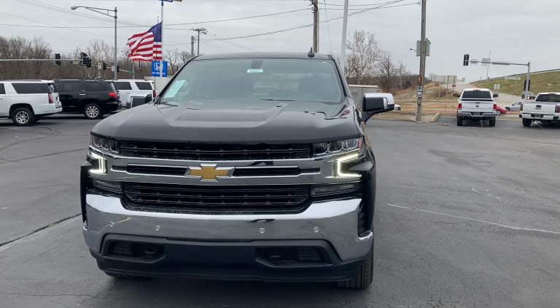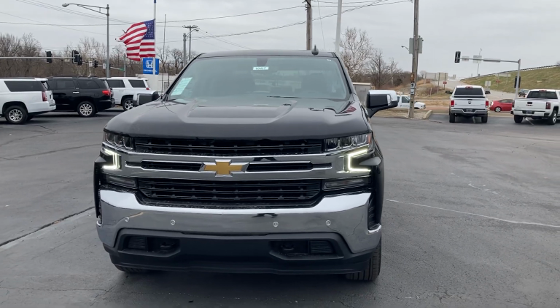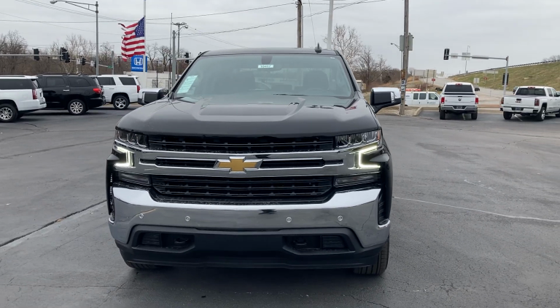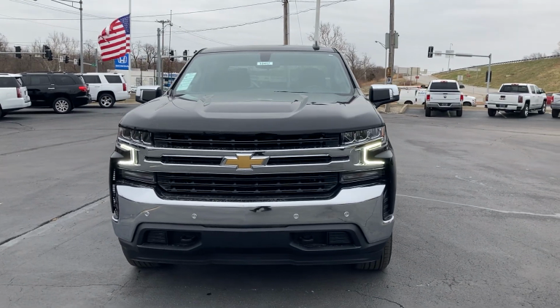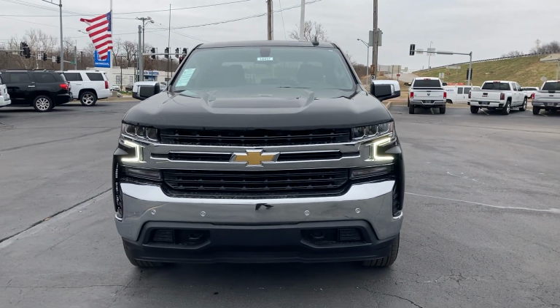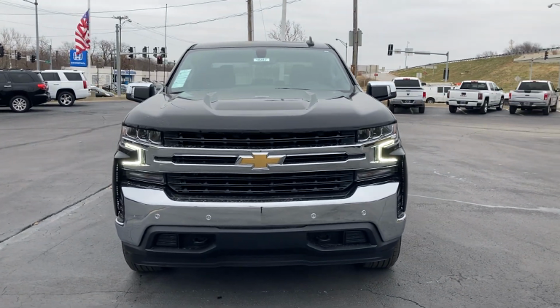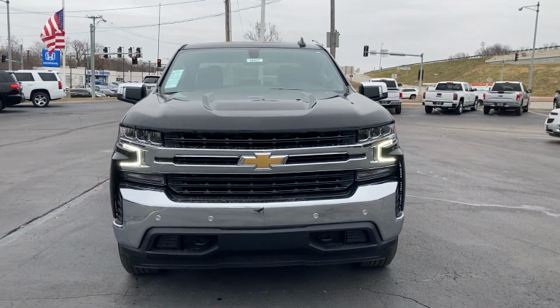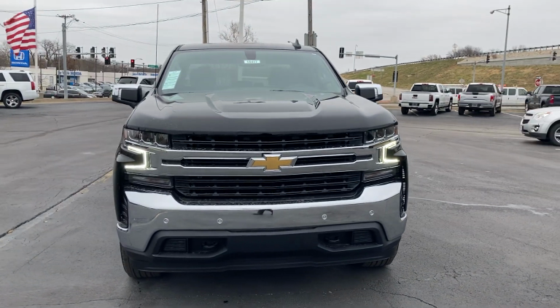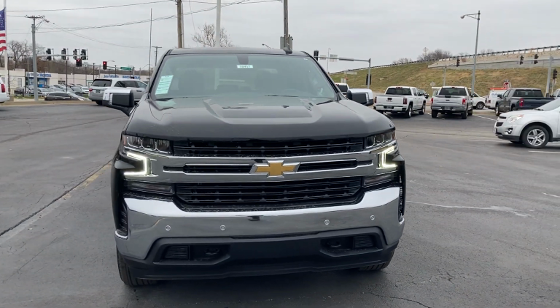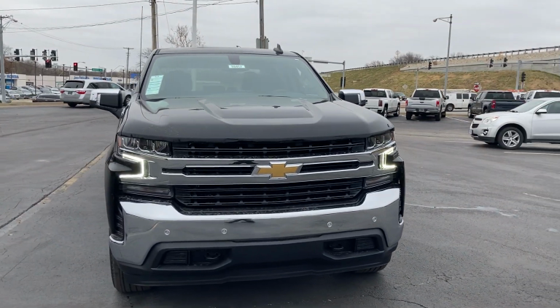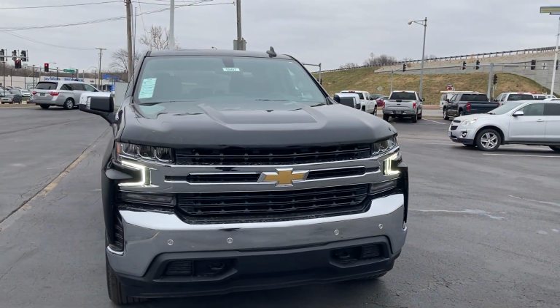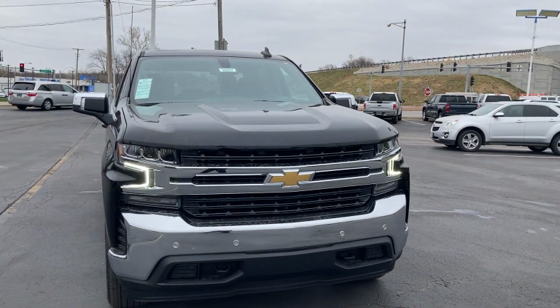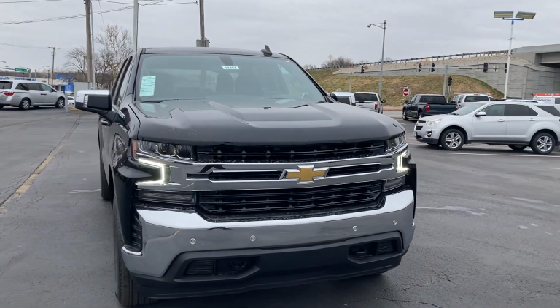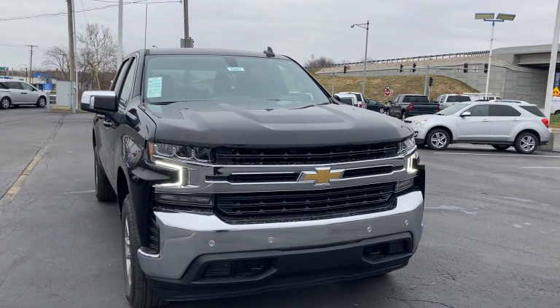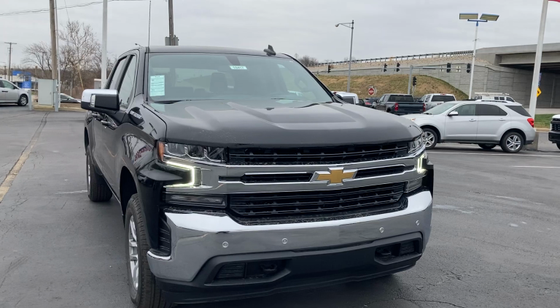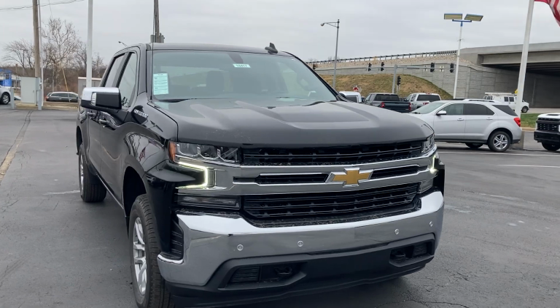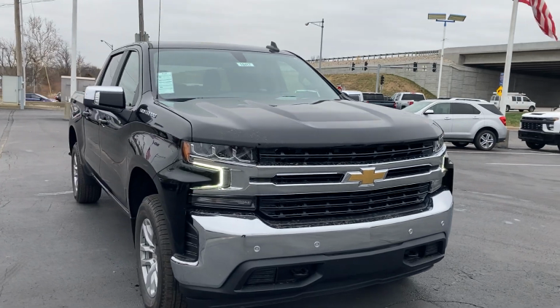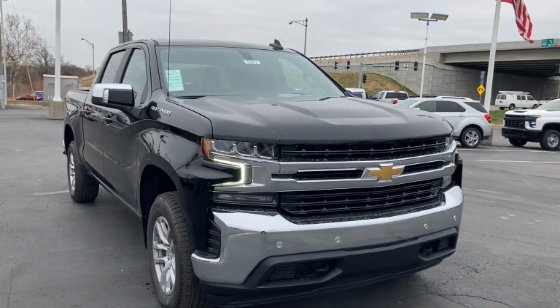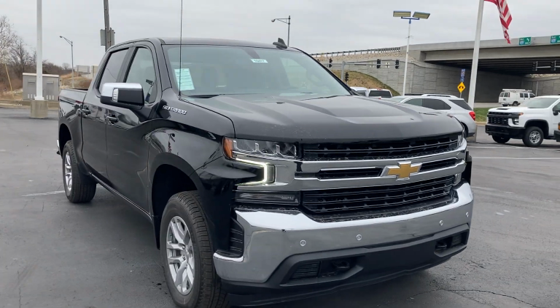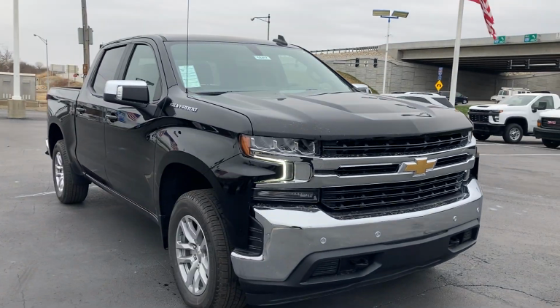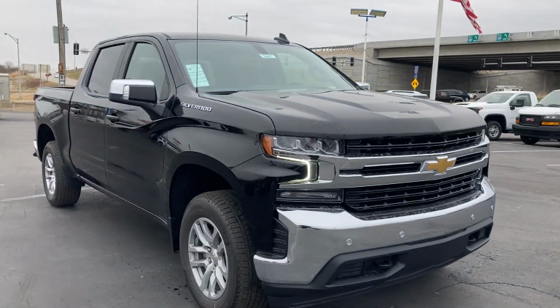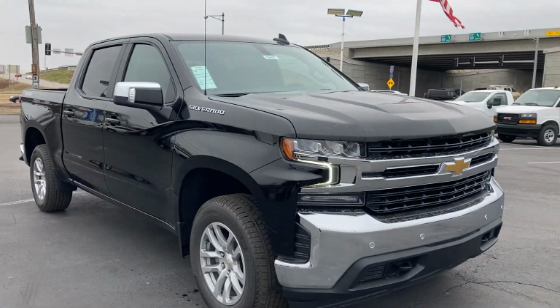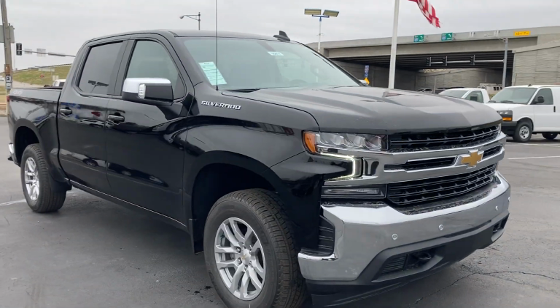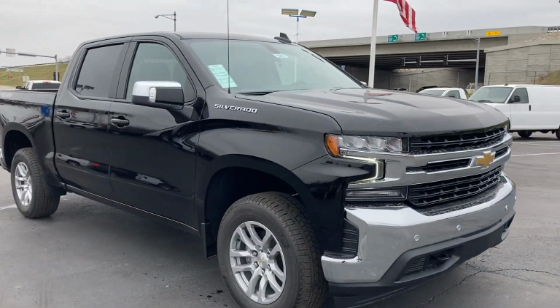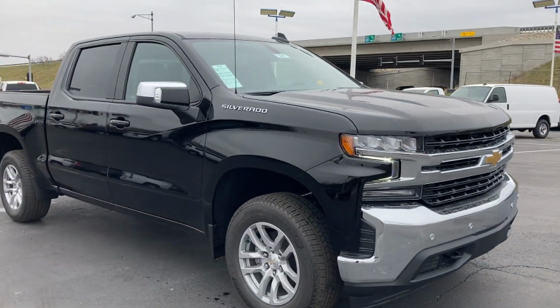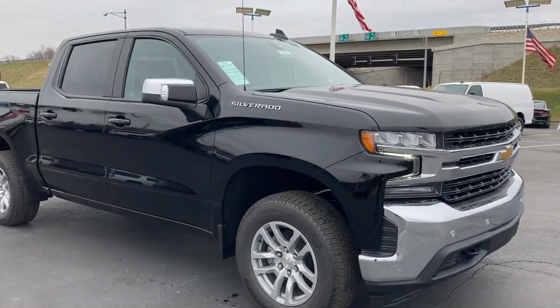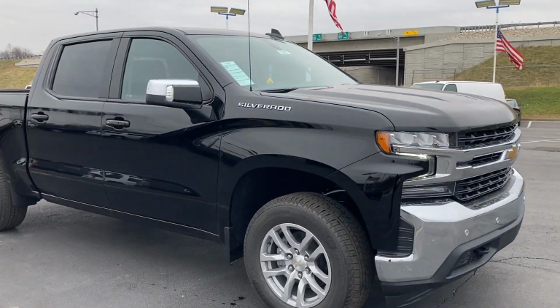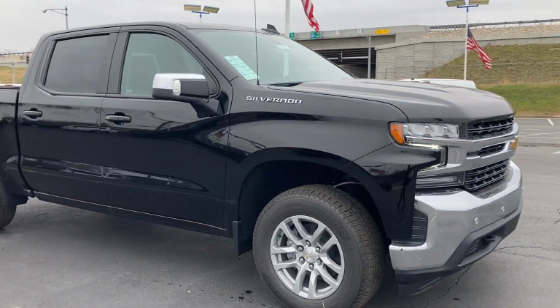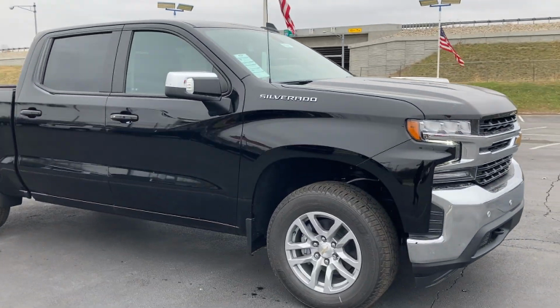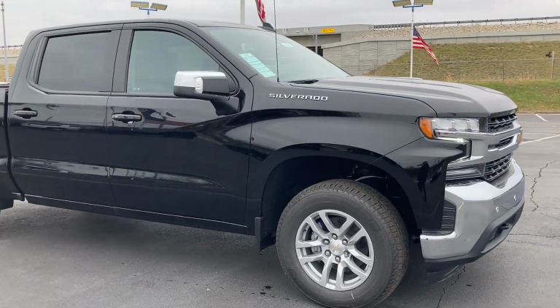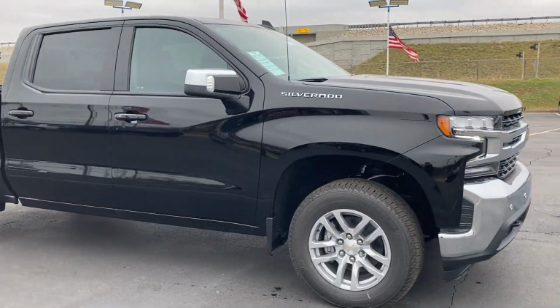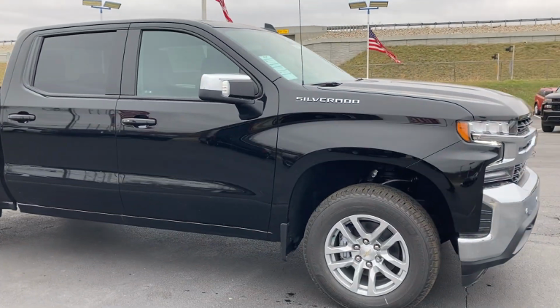Jim Russell Jr. here at Cable Dahmer of Kansas City. Today we're looking at stock 18,417, a 2022 Chevy Silverado.